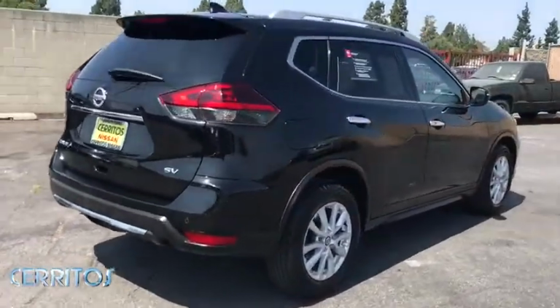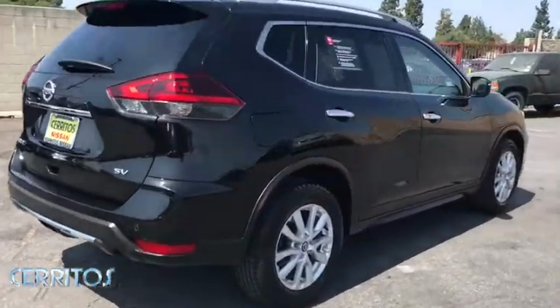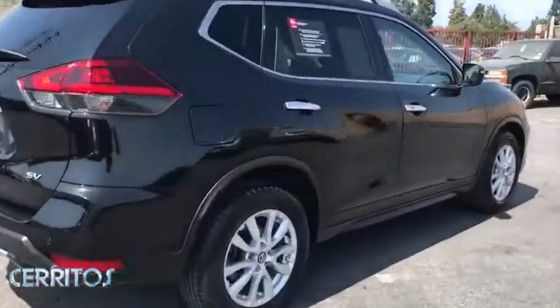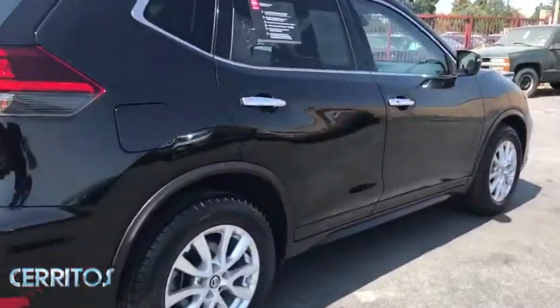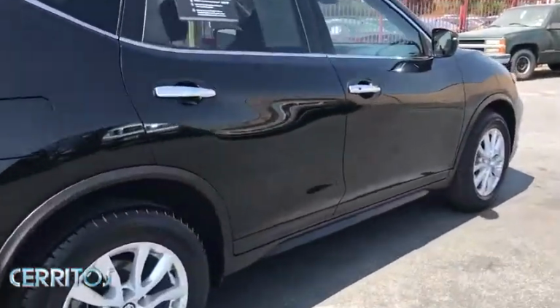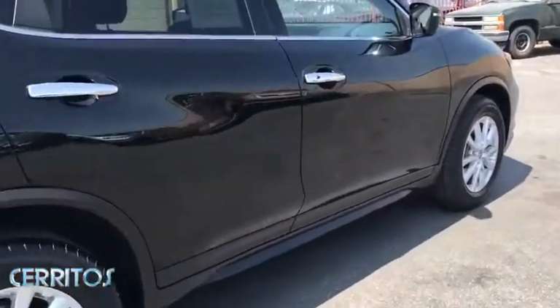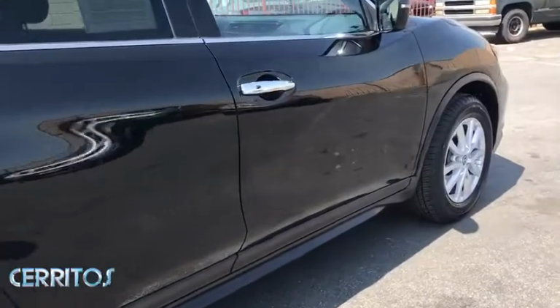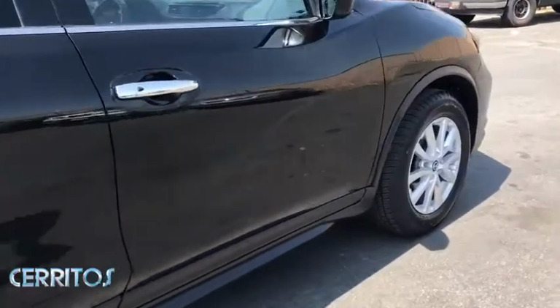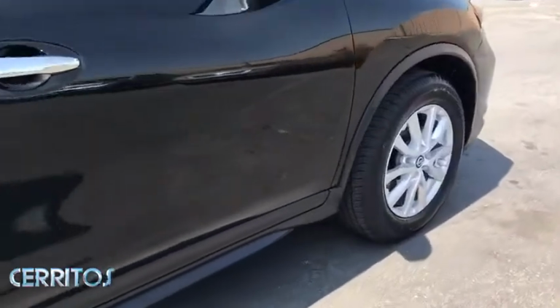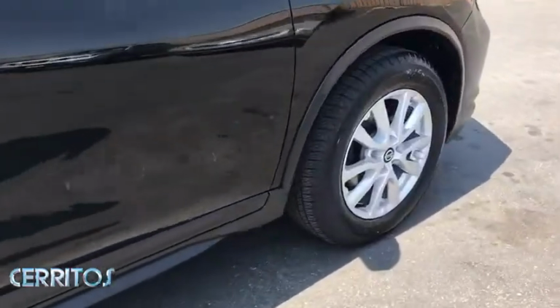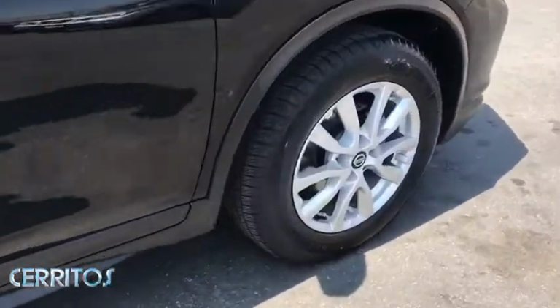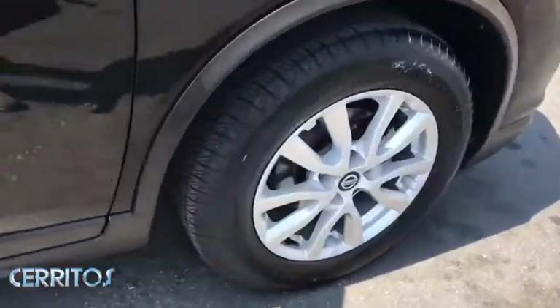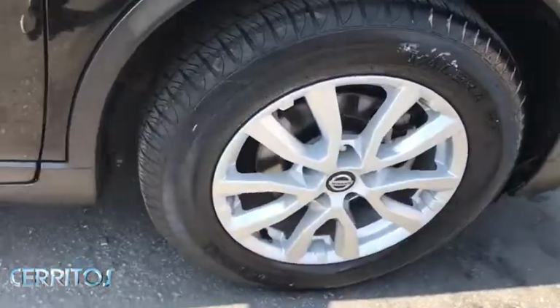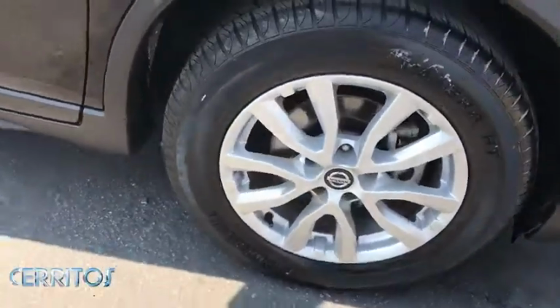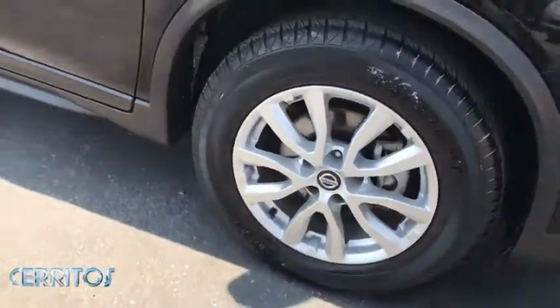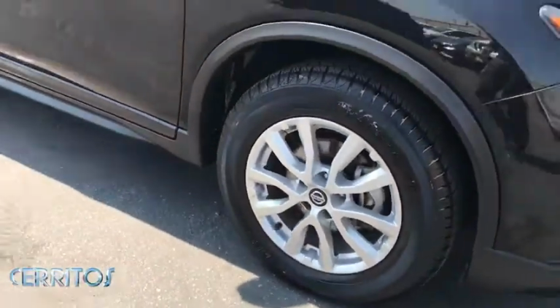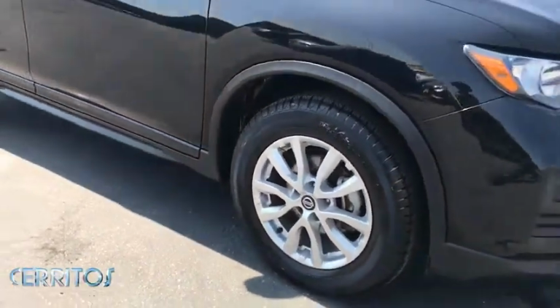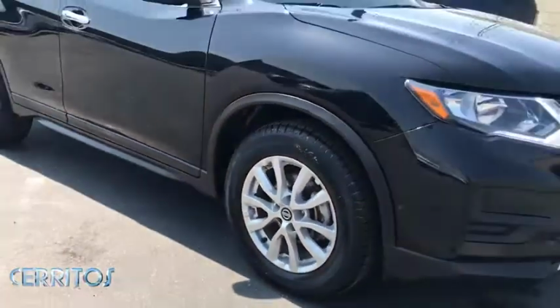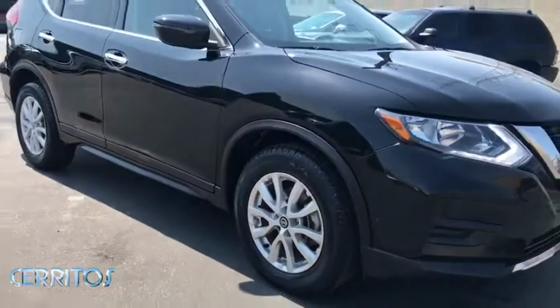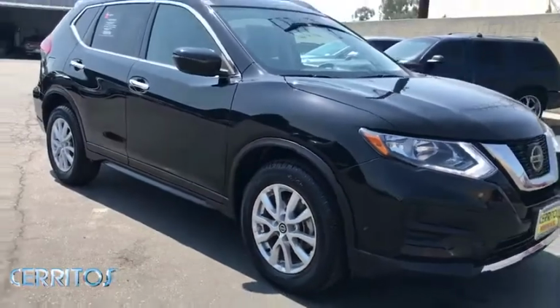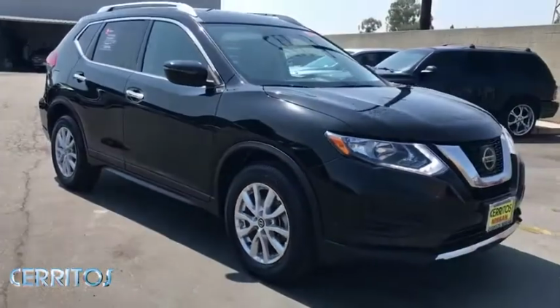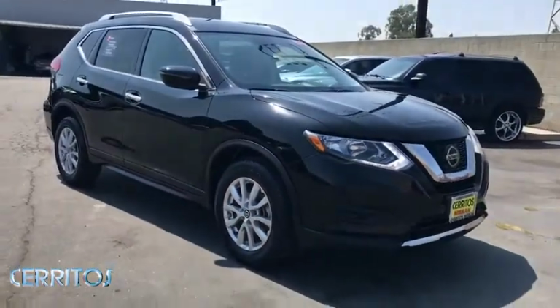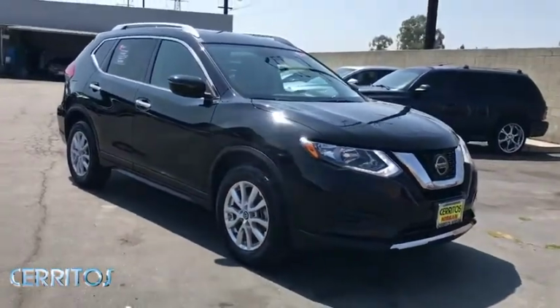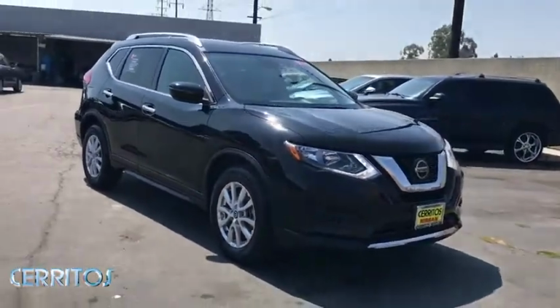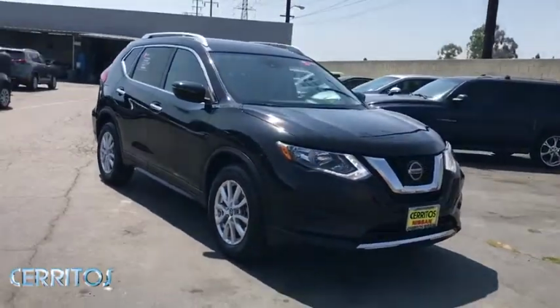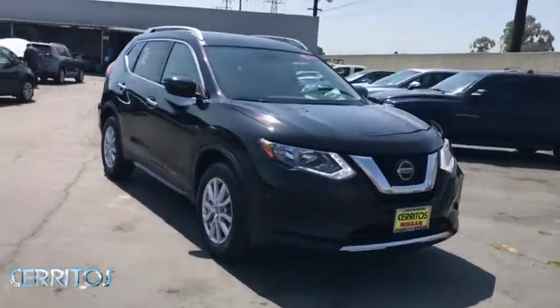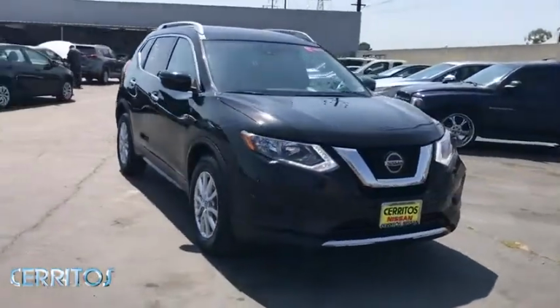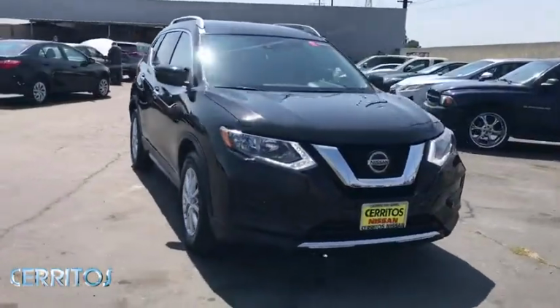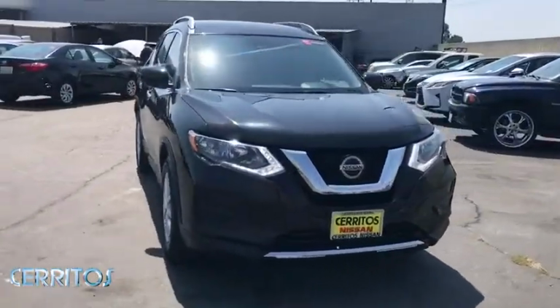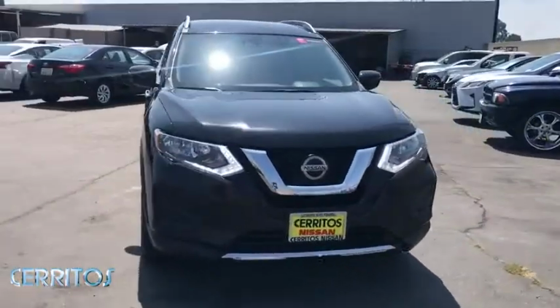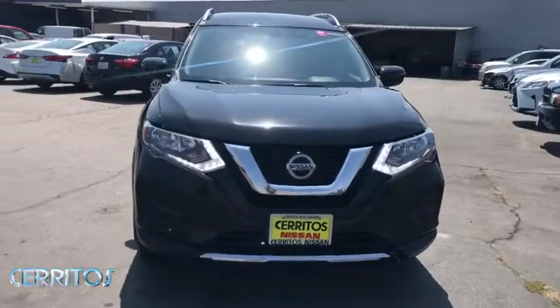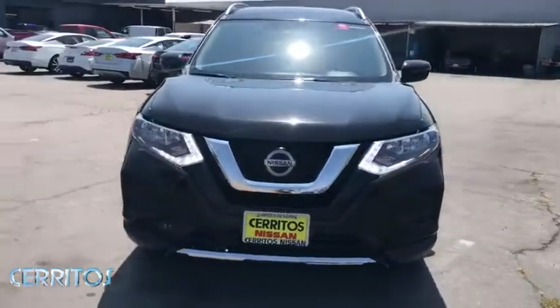This vehicle has less than 45,000 miles. Here are some of this vehicle's great options: backup camera, power liftgate, steering wheel audio controls, remote engine start, keyless entry, traction control, stability control.